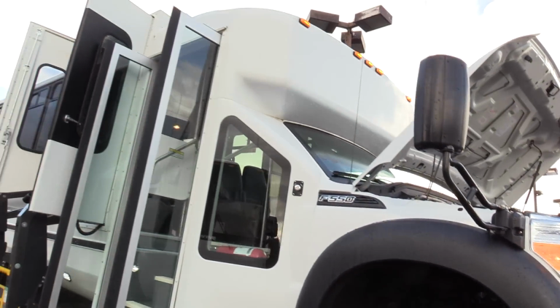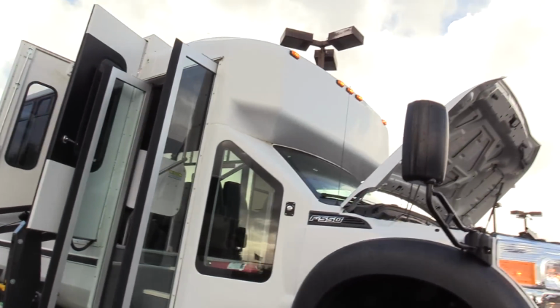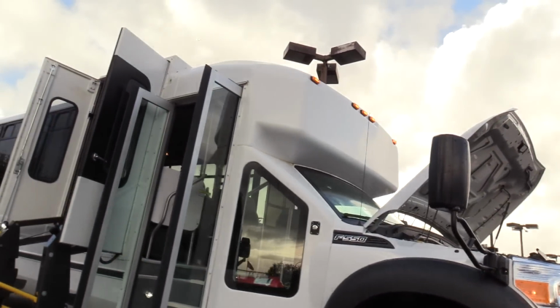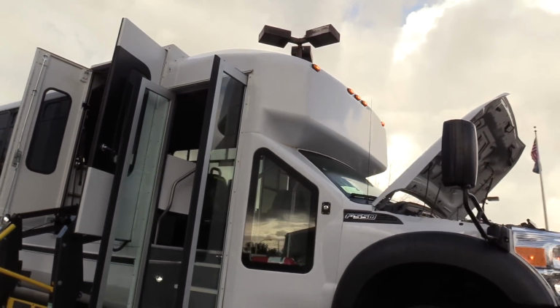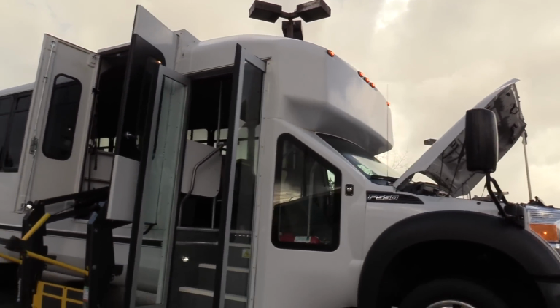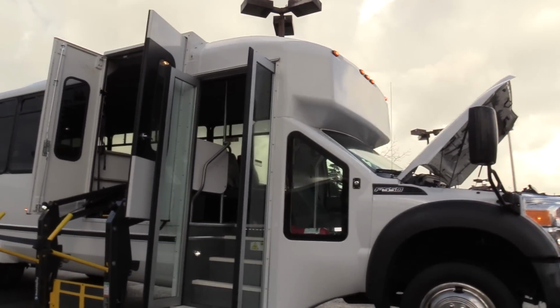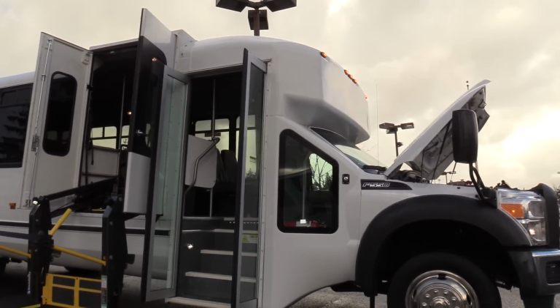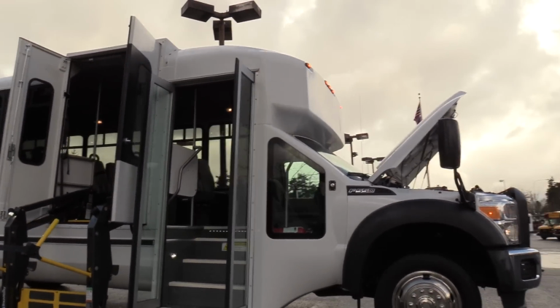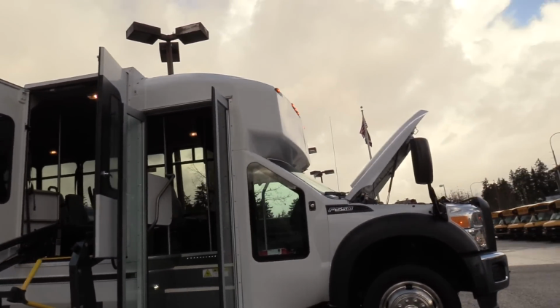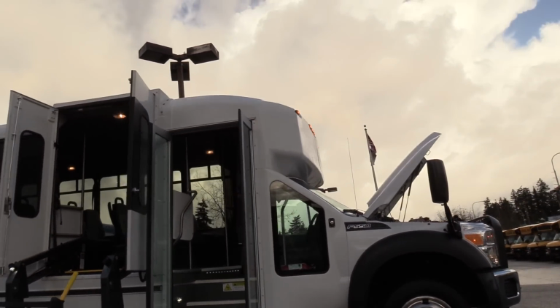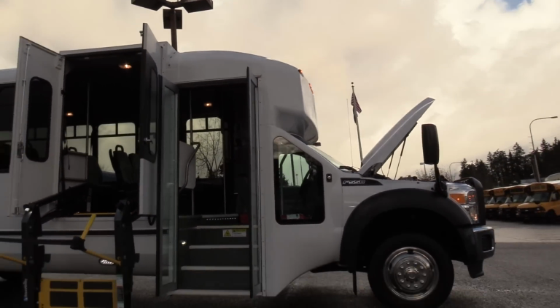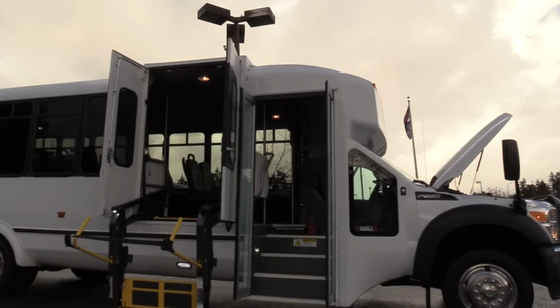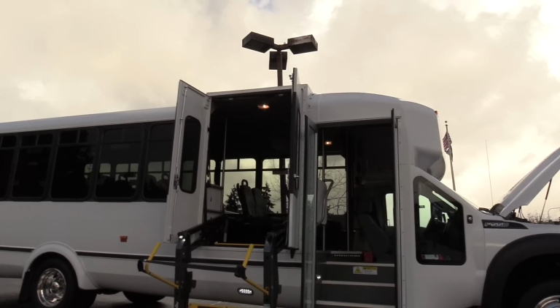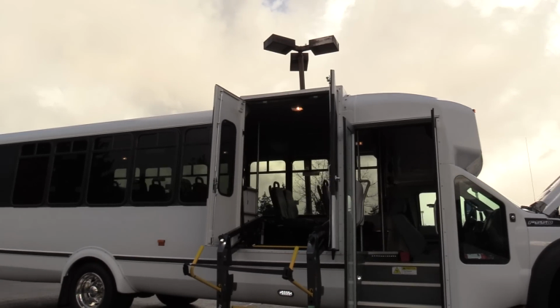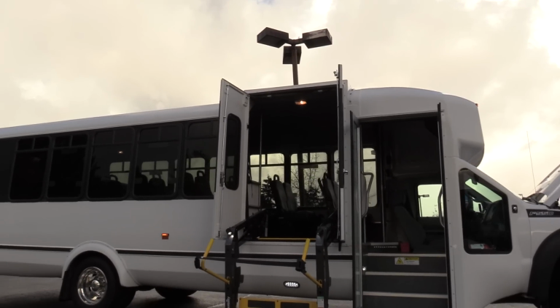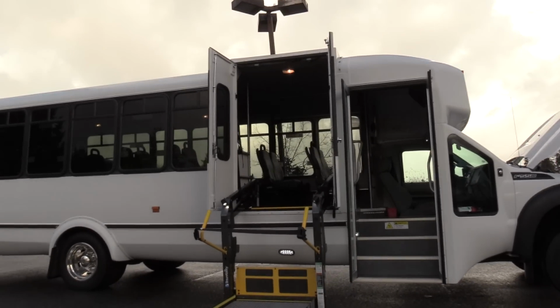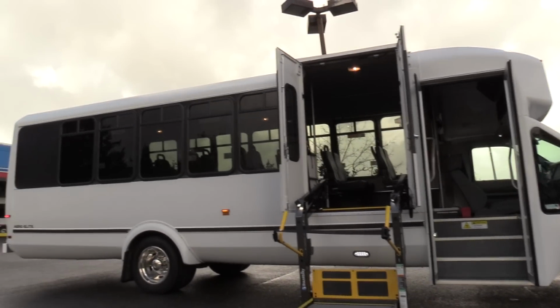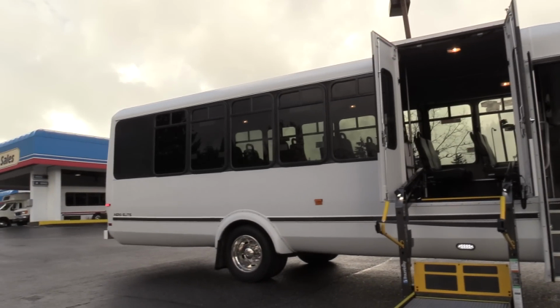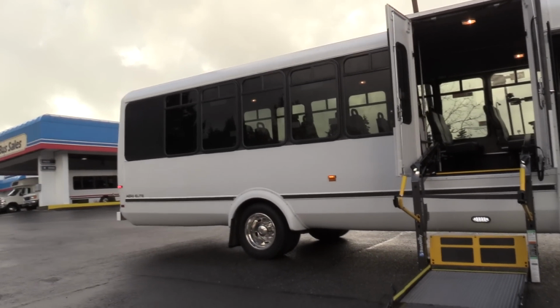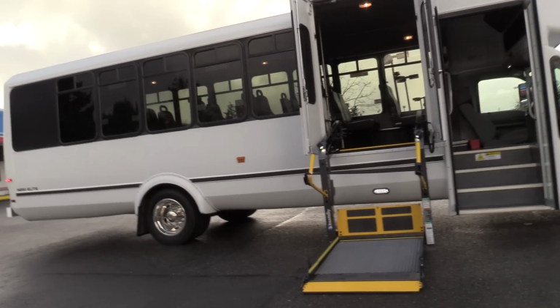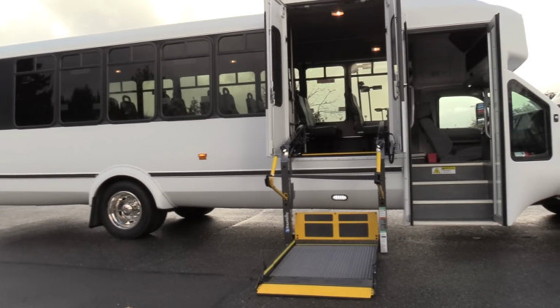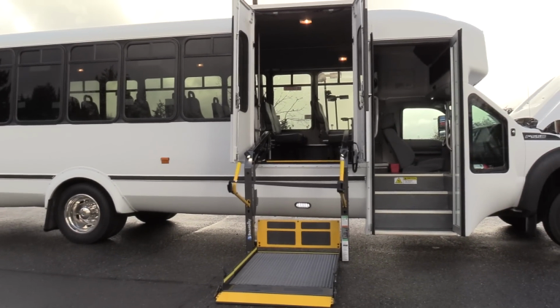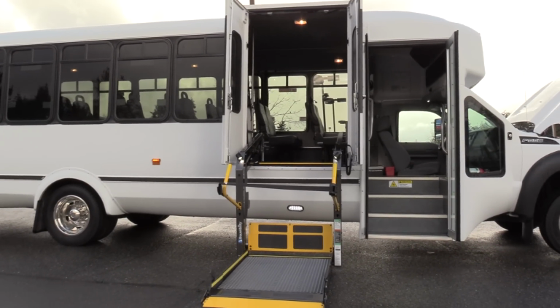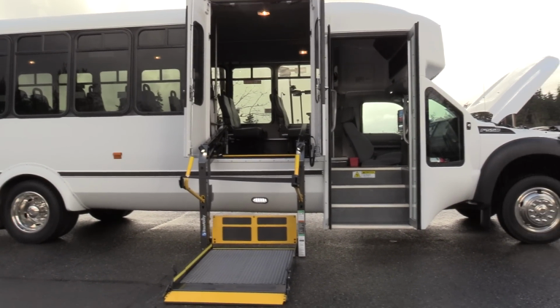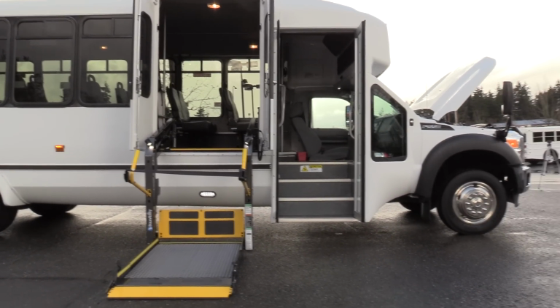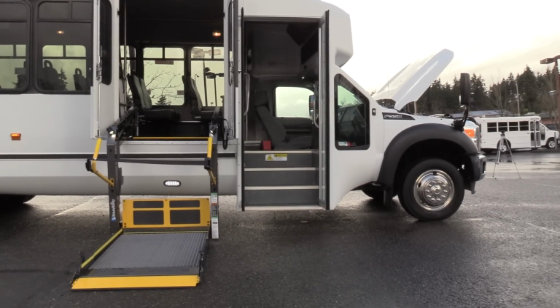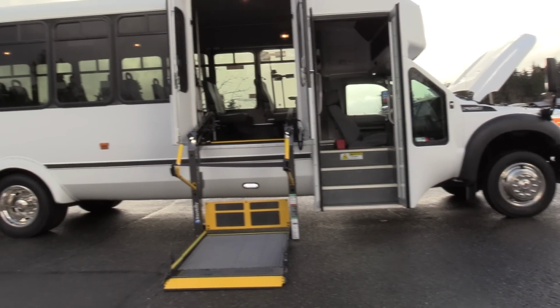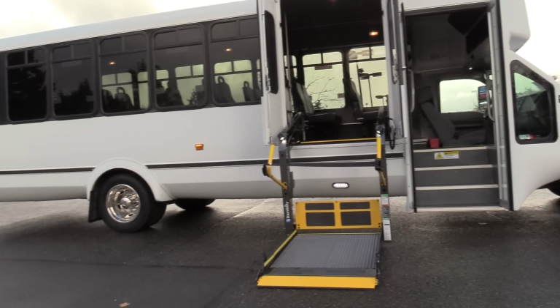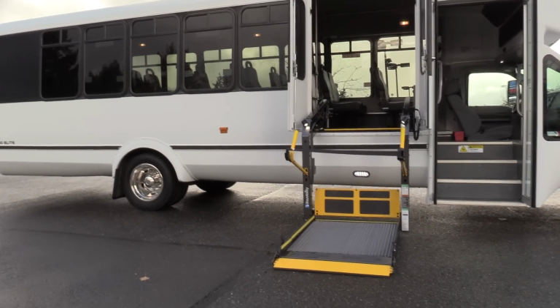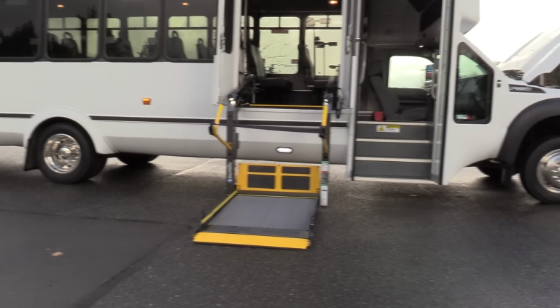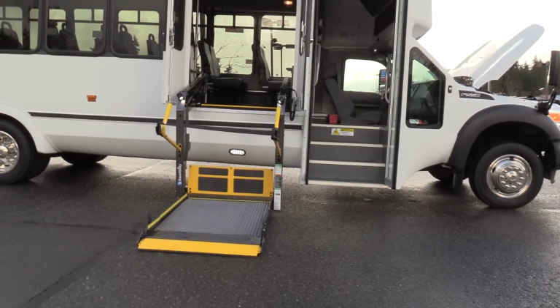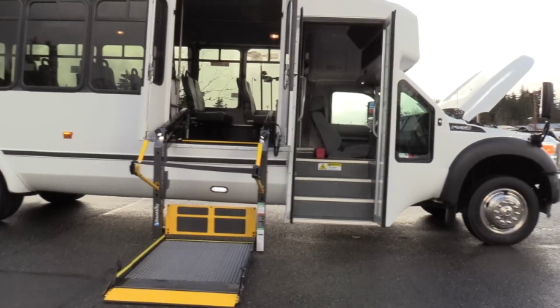This is perfect if you're doing routes, touring, charter. It's got the rear luggage, you can do sports teams. If you need anything wheelchair accessible — retirement communities, the whole nine yards.